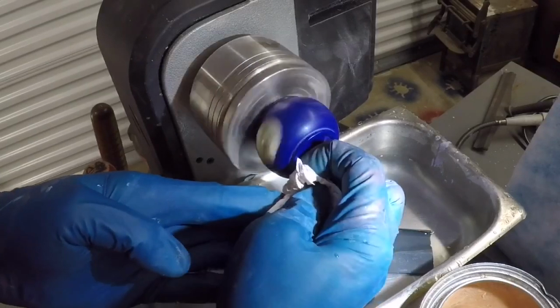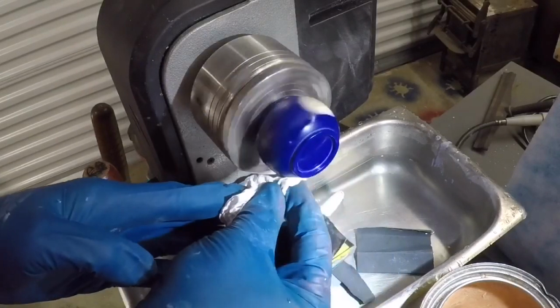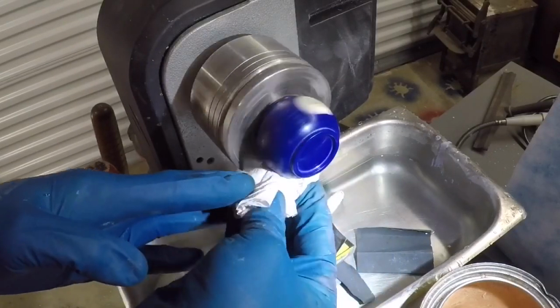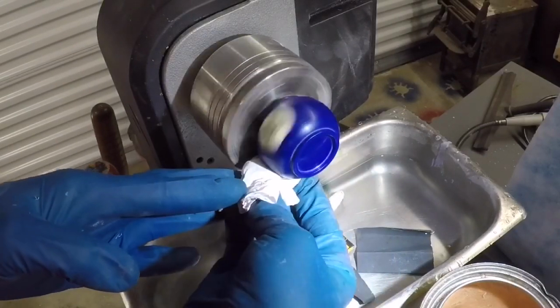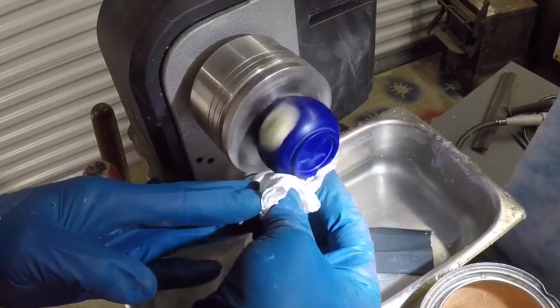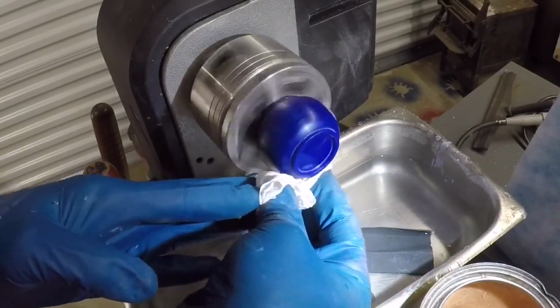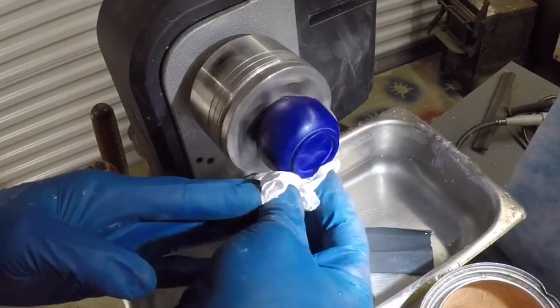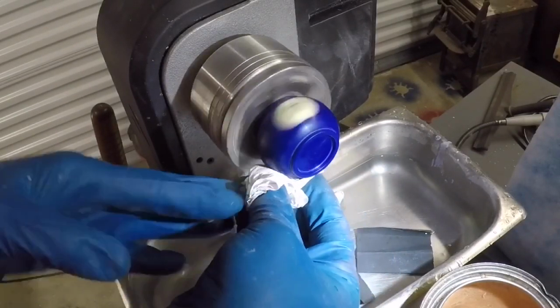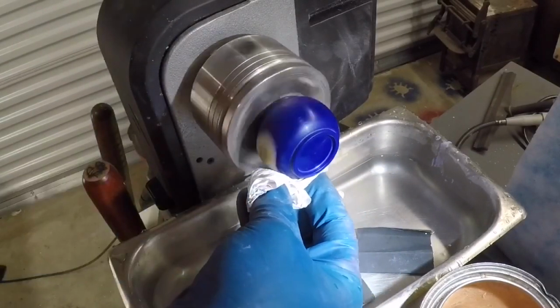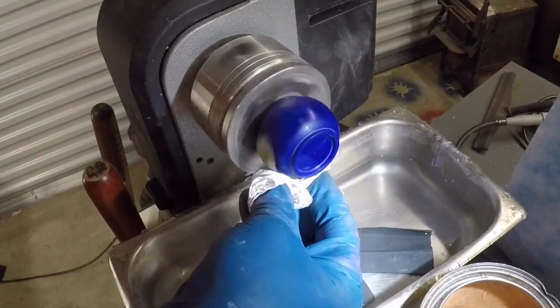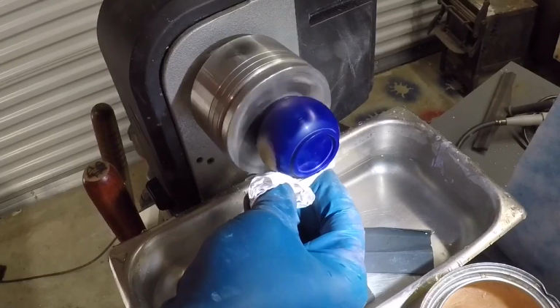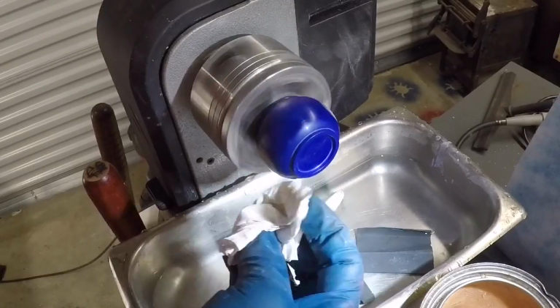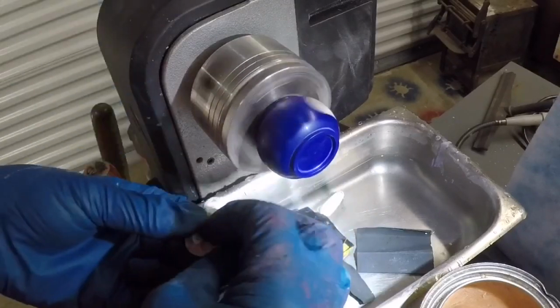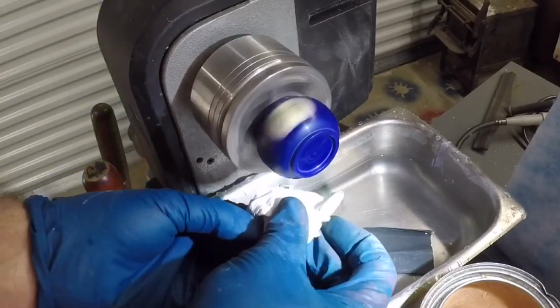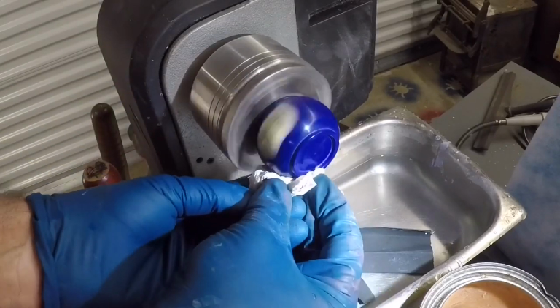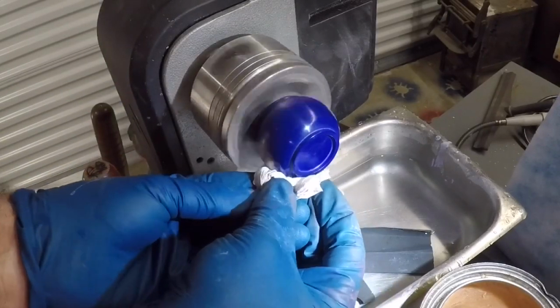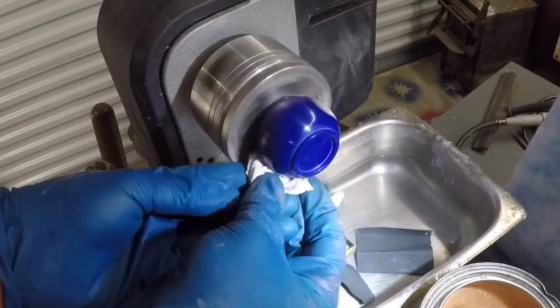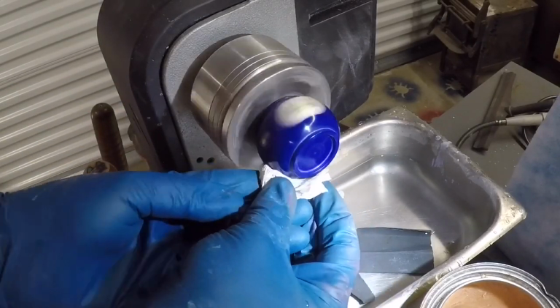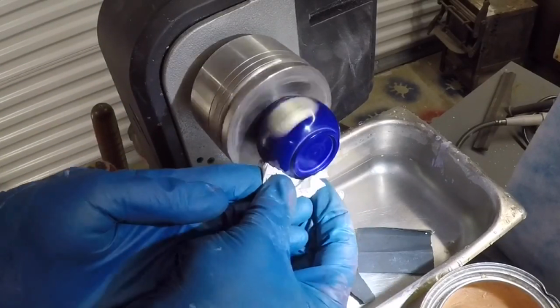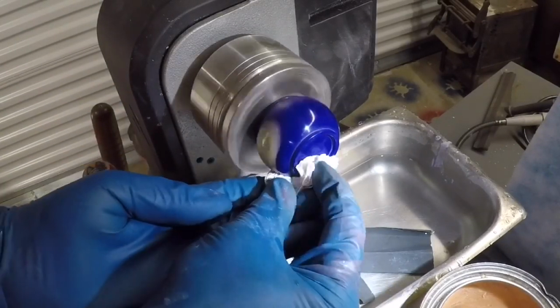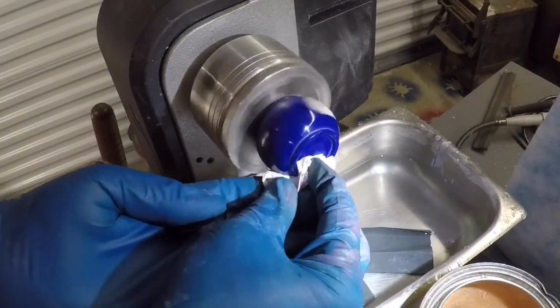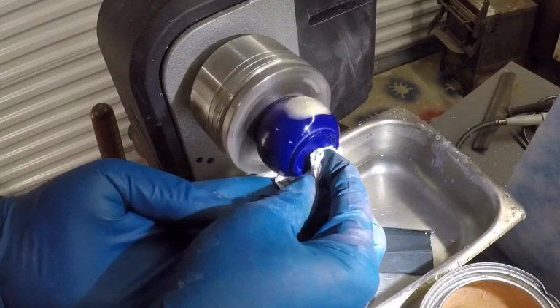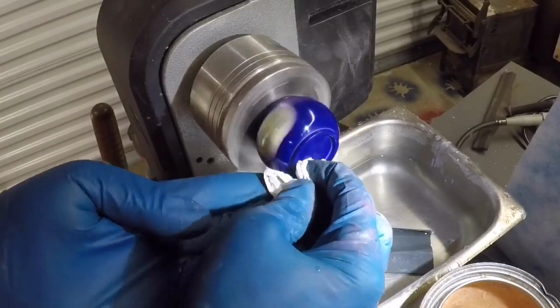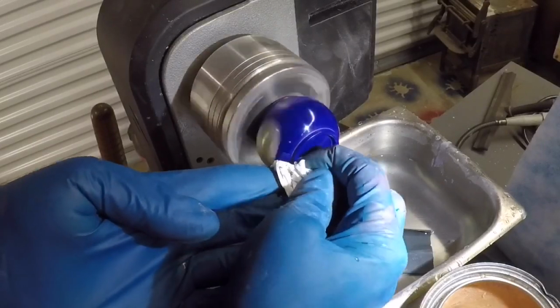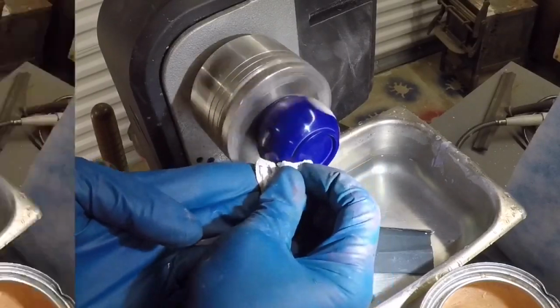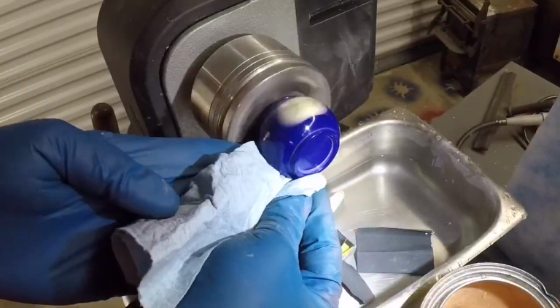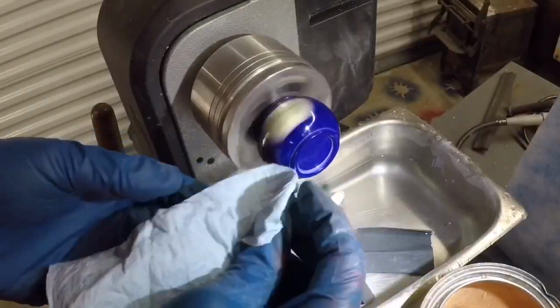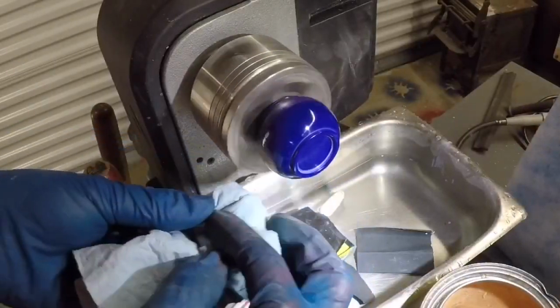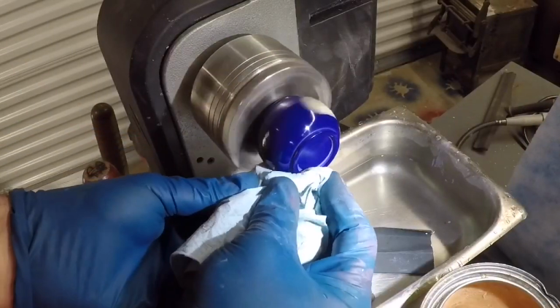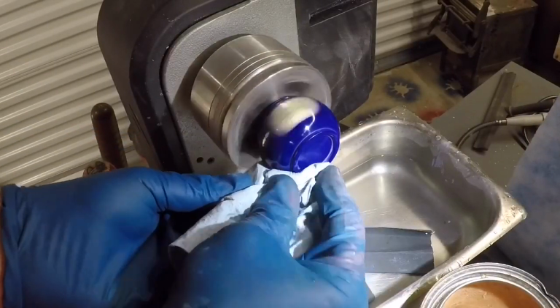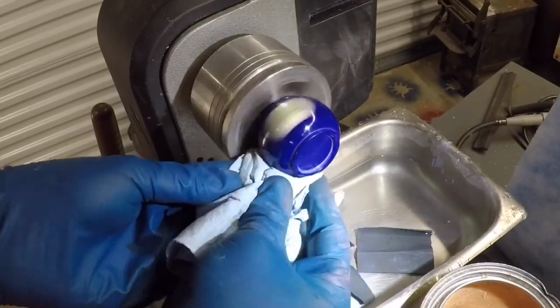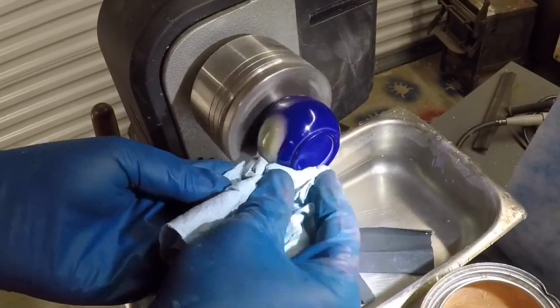It doesn't really need to dry for any time period. And I can see it starting to pop — and how could I not be happy with that?